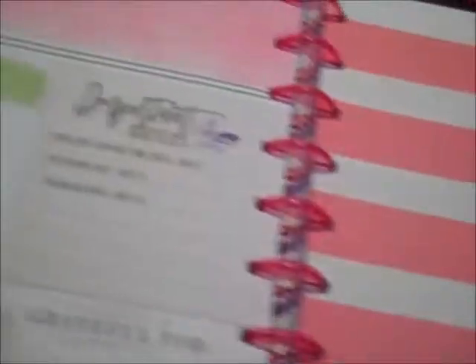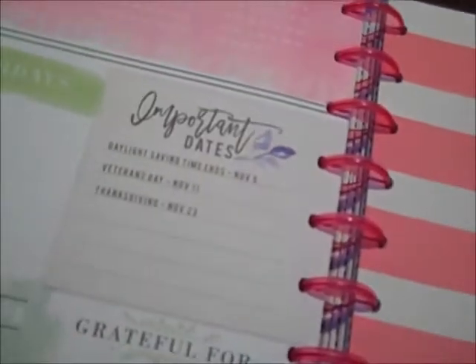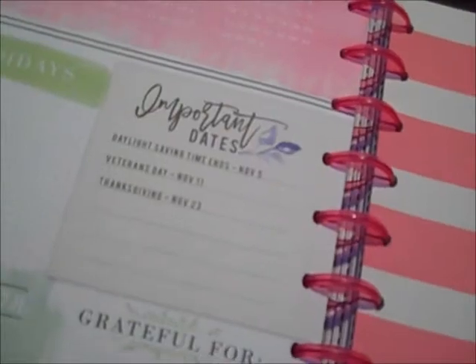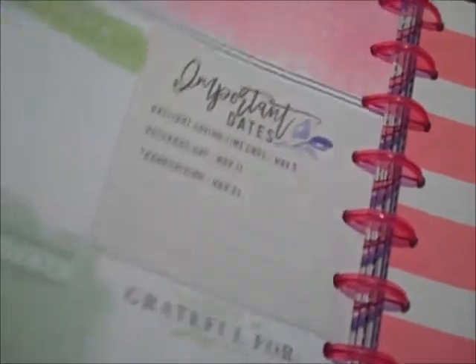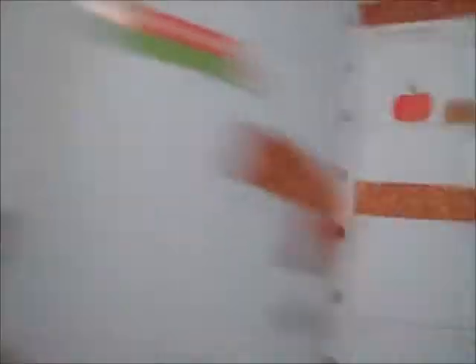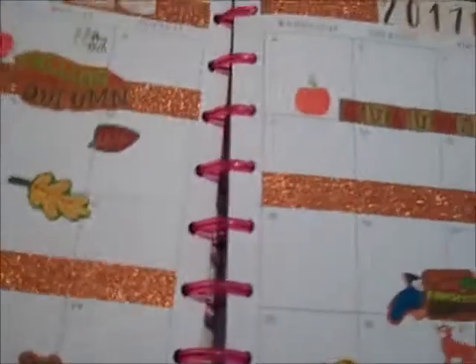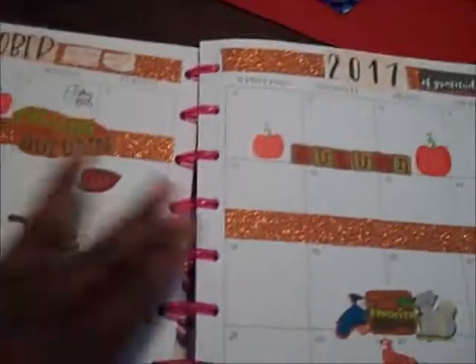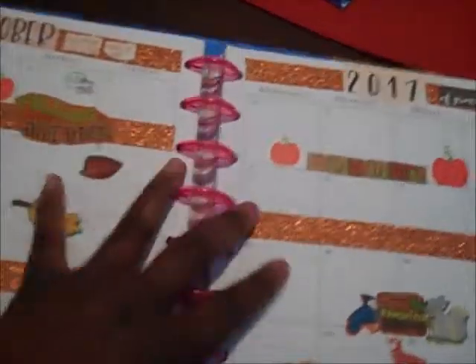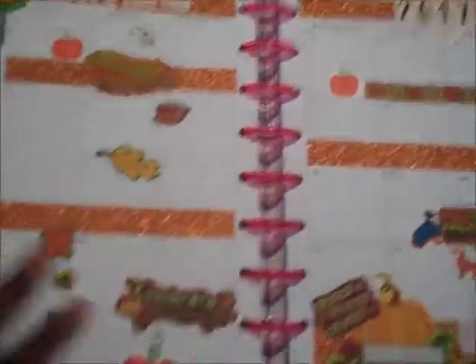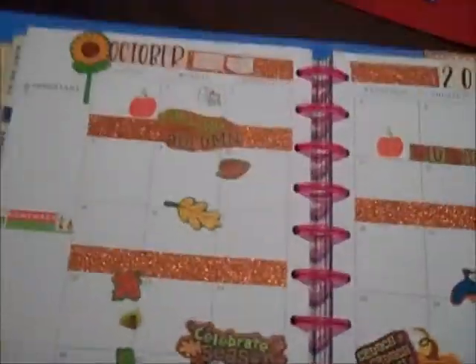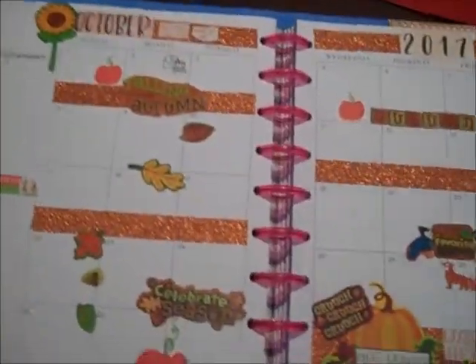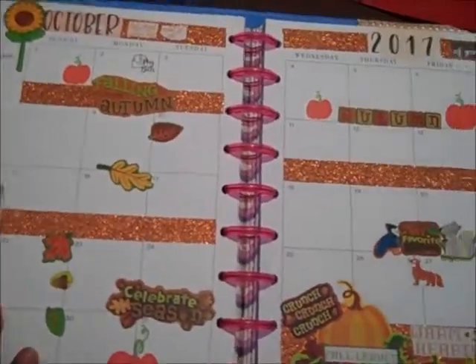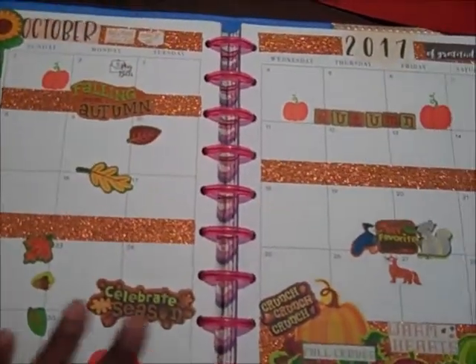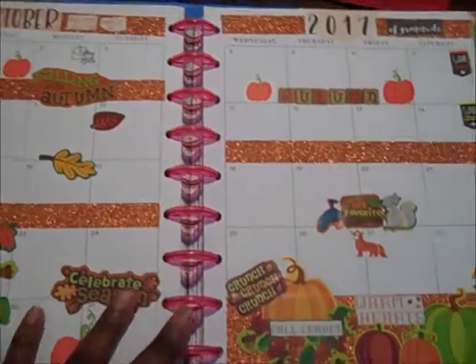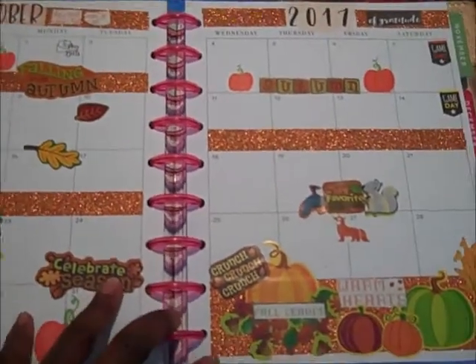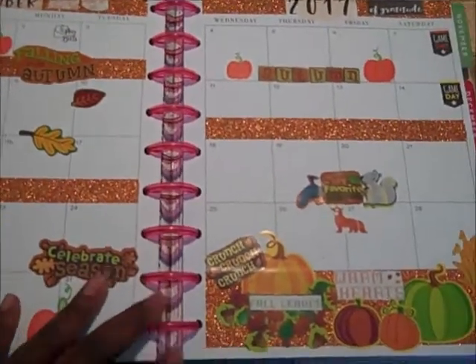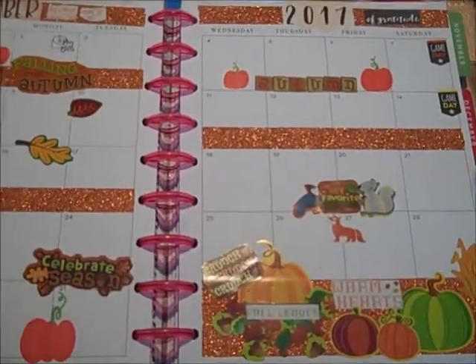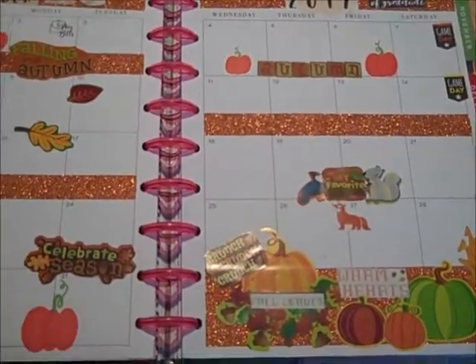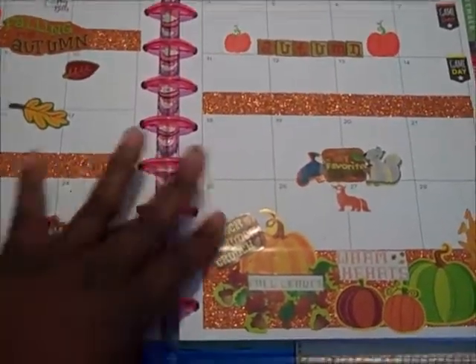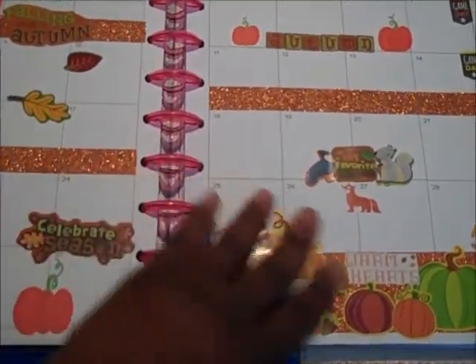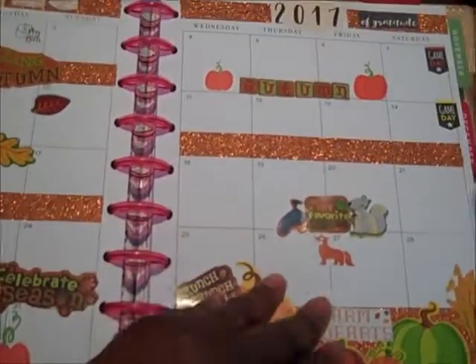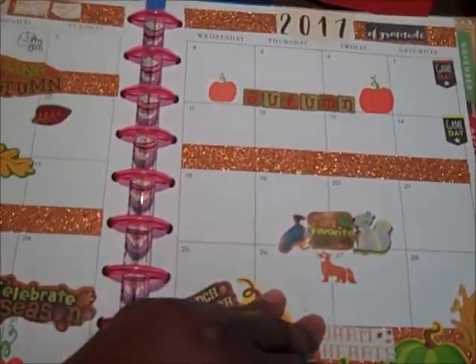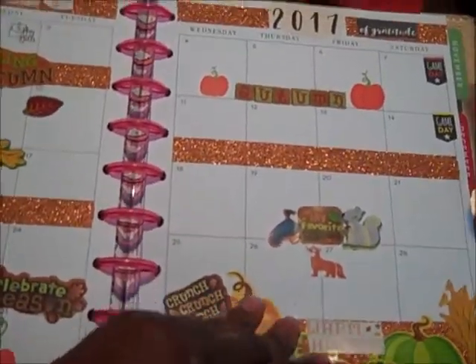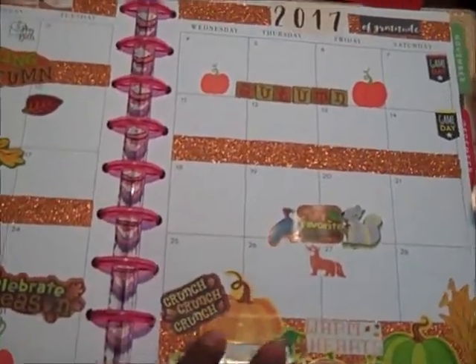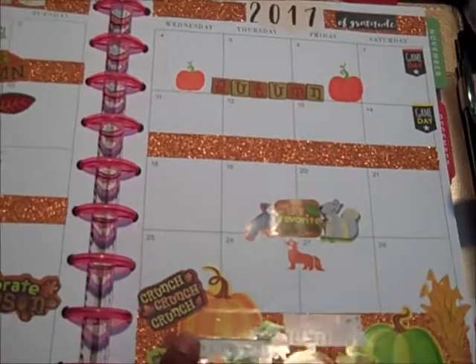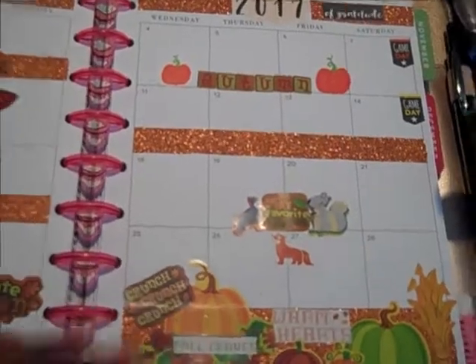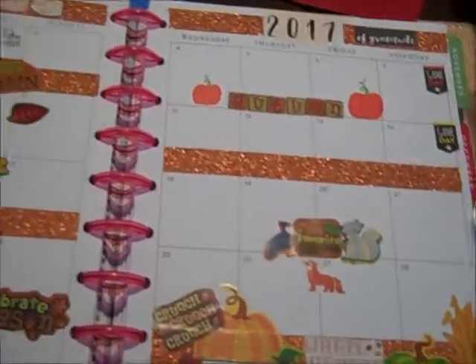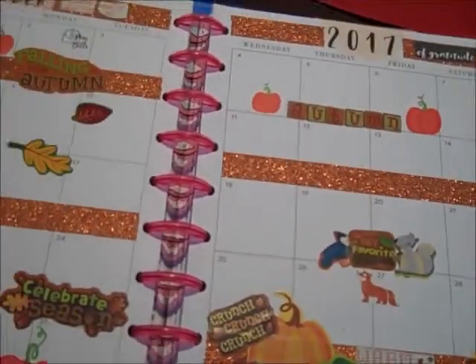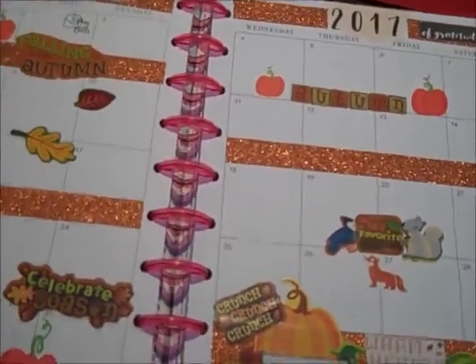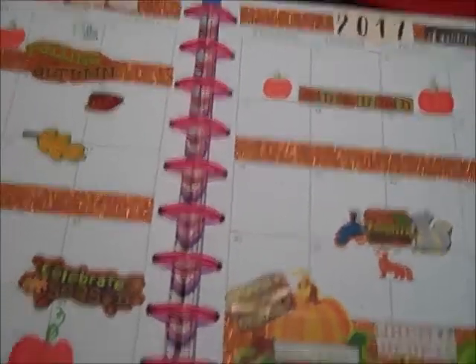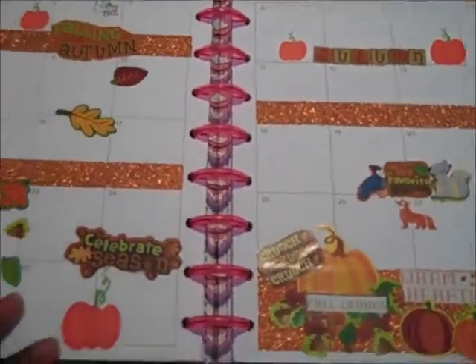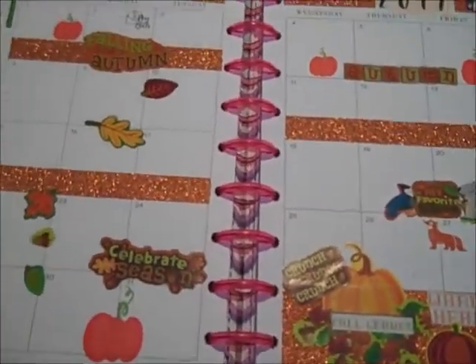Alright guys, I truly hope that you enjoyed this look at my October spread, and I will see you guys in the next video. I hope the interruptions from my cute little mini planner didn't mess up the video too much. But you guys have an awesome October and I will see you next month. Bye!